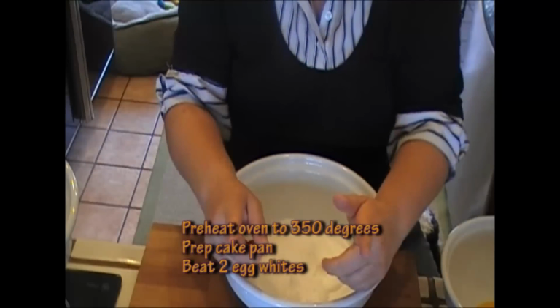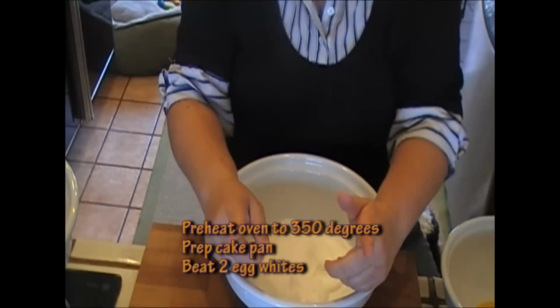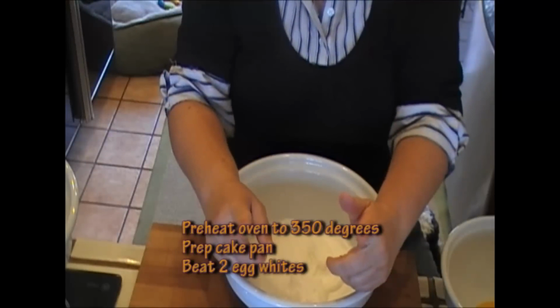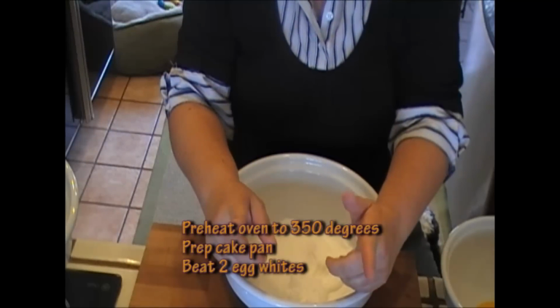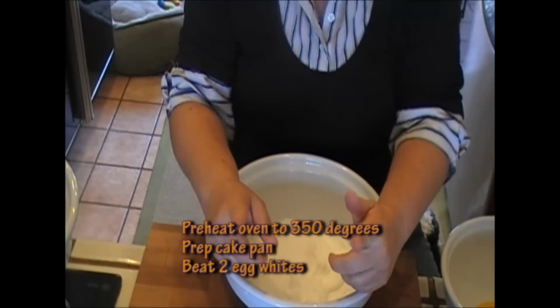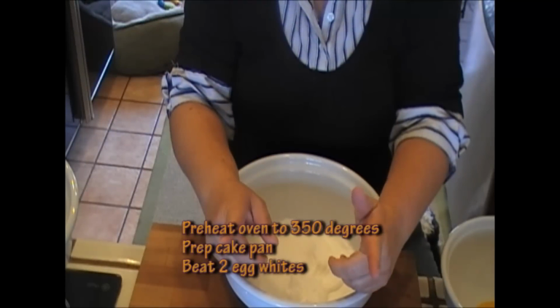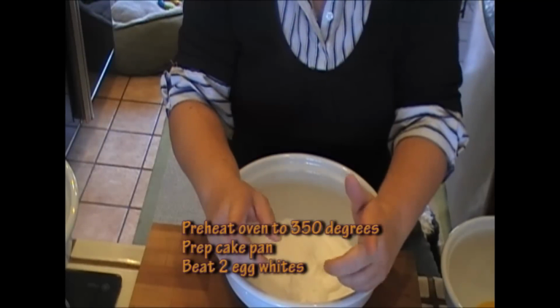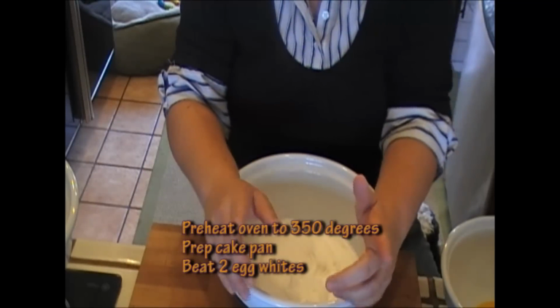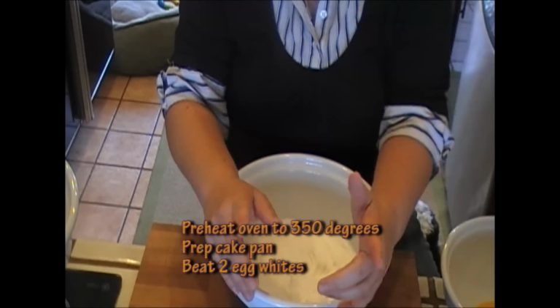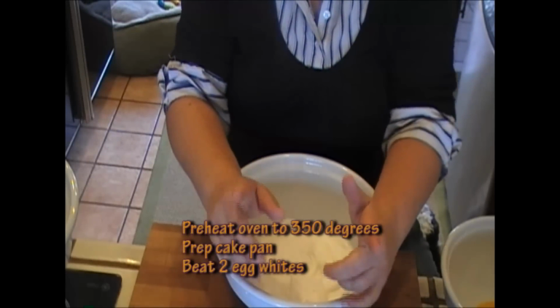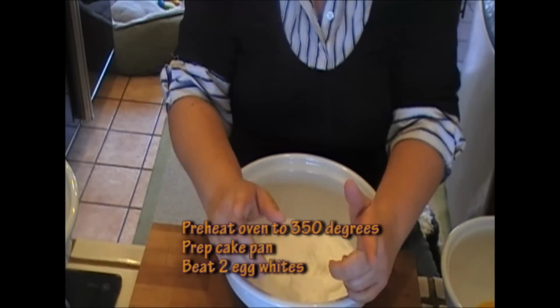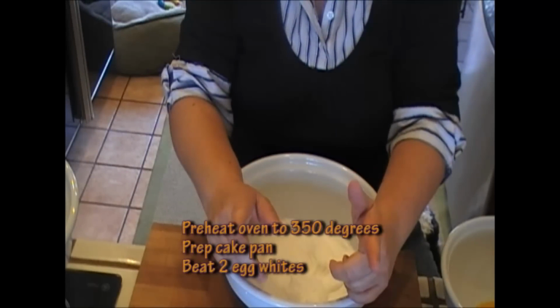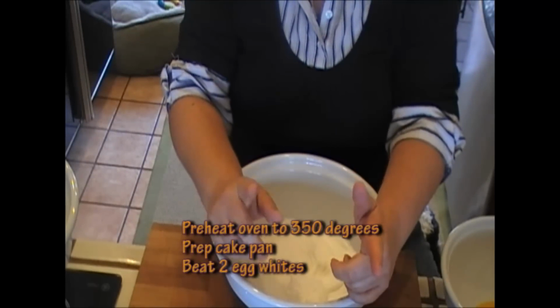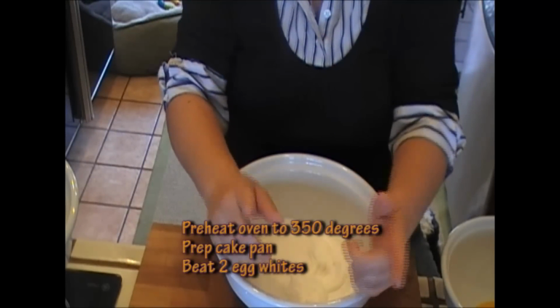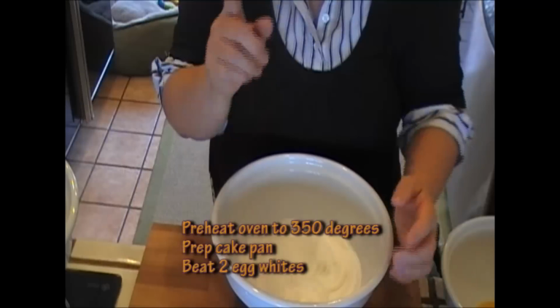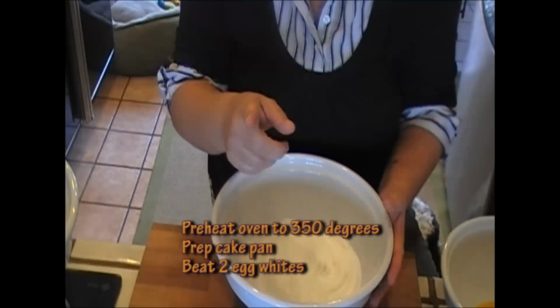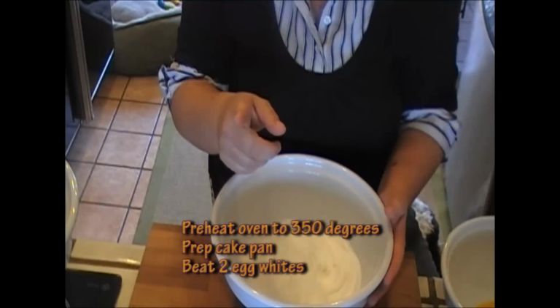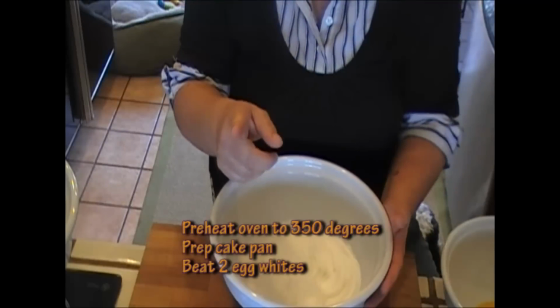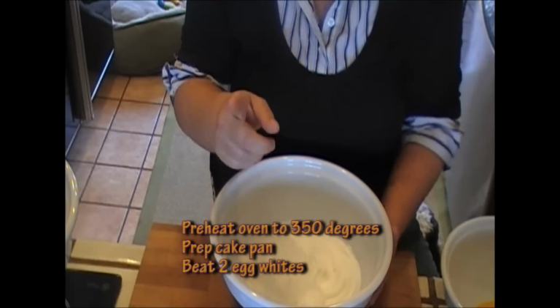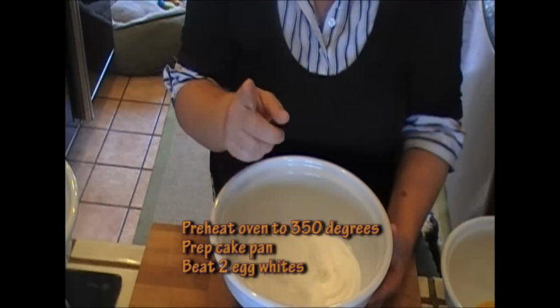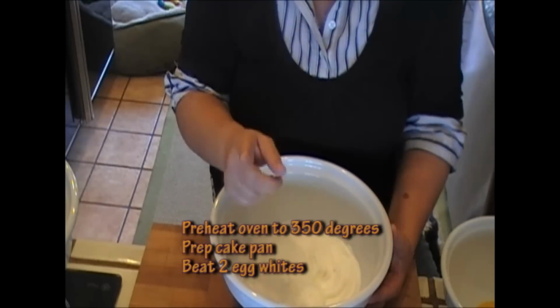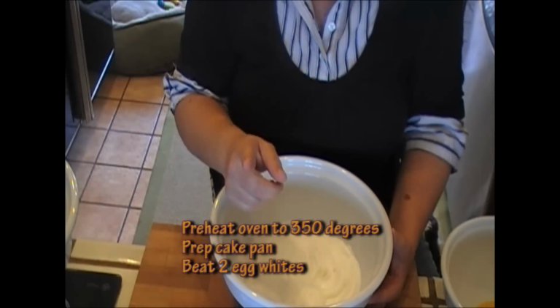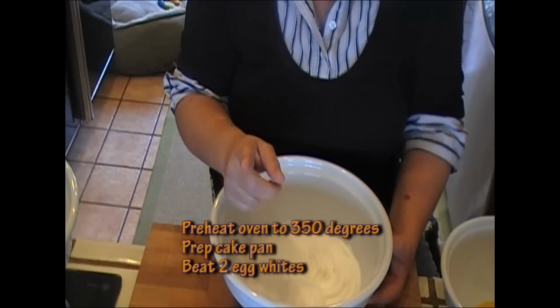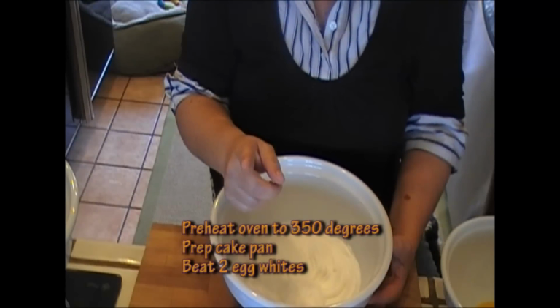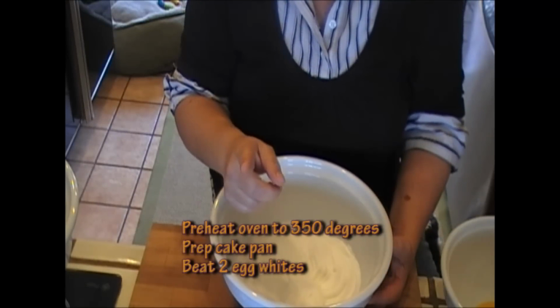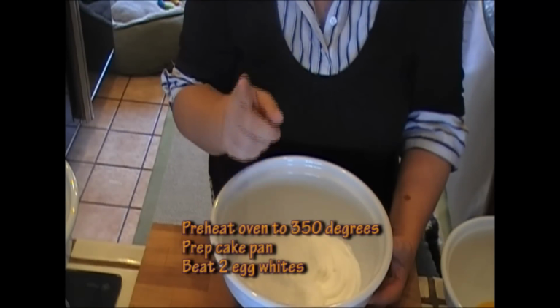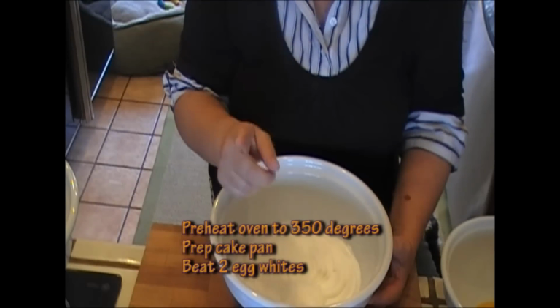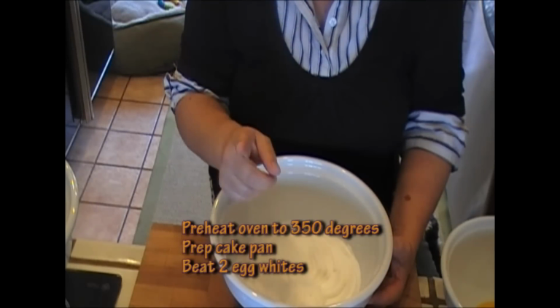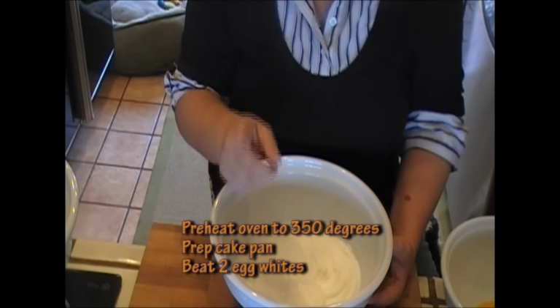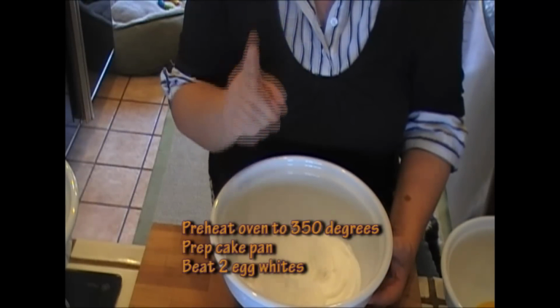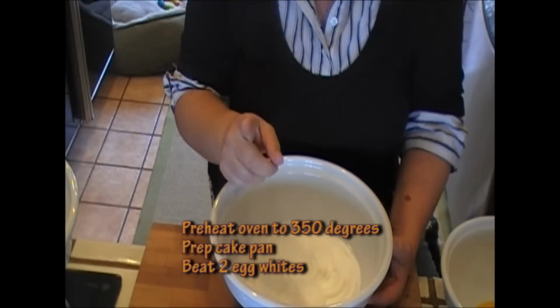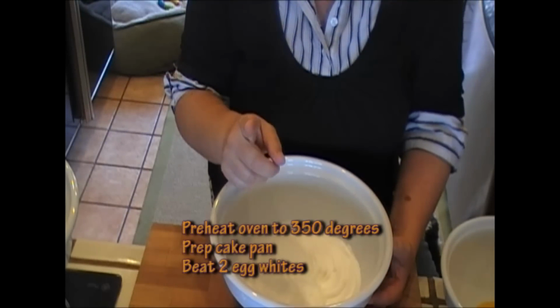There are a few steps we need to do to be ready for our cake. Number one, you need to preheat the oven to 350 degrees. We're gonna cook it at 350 for an hour.